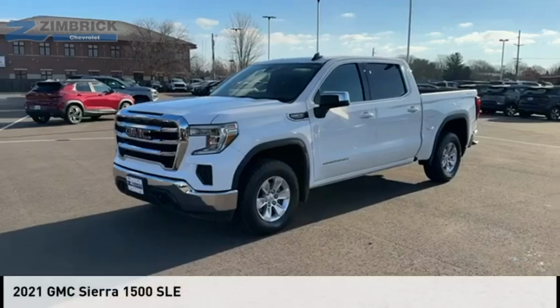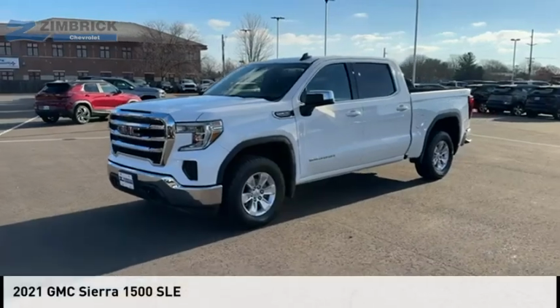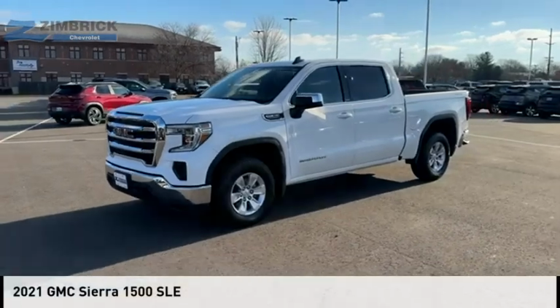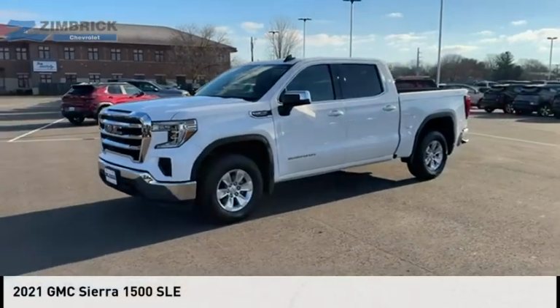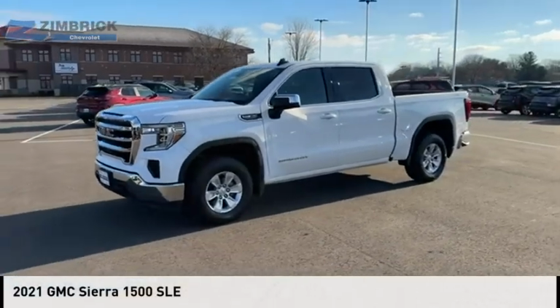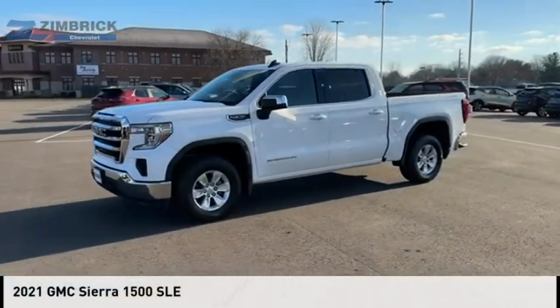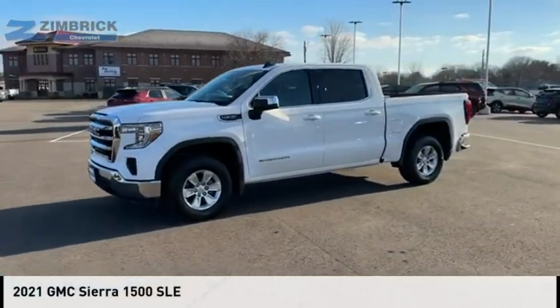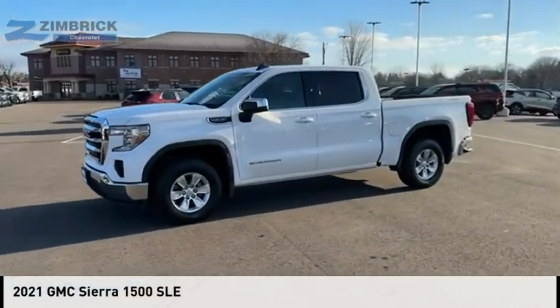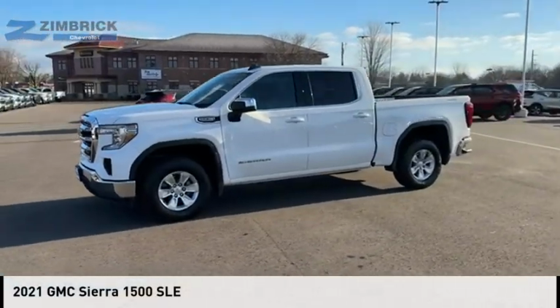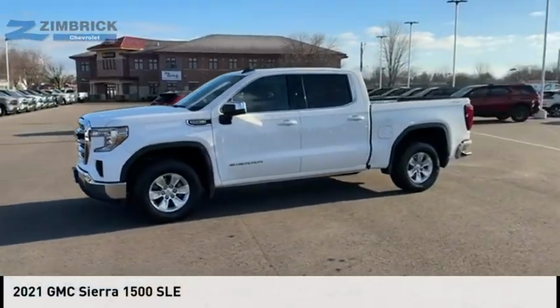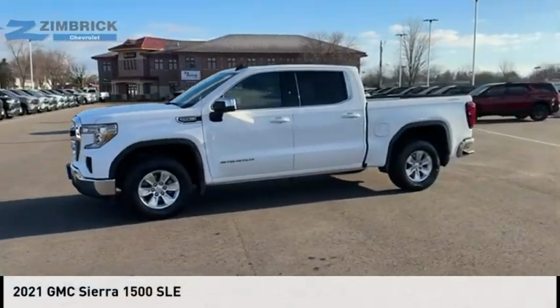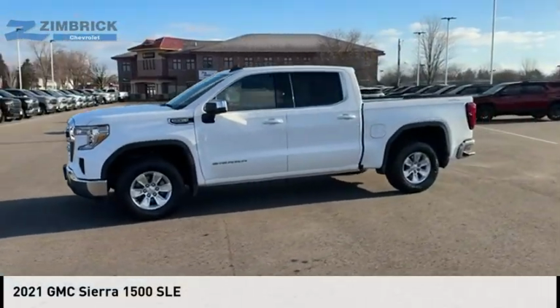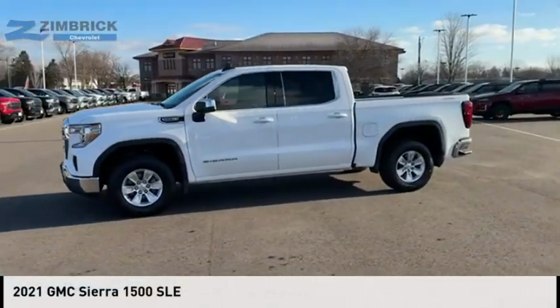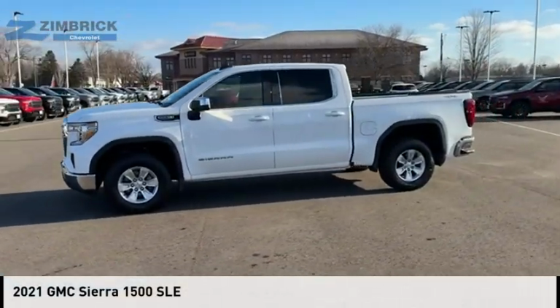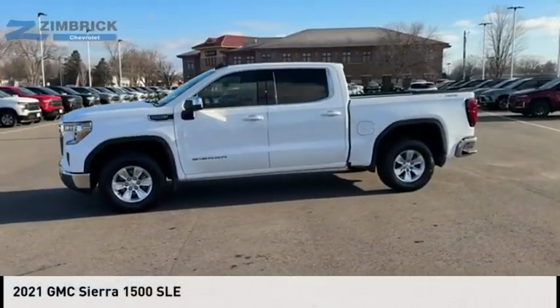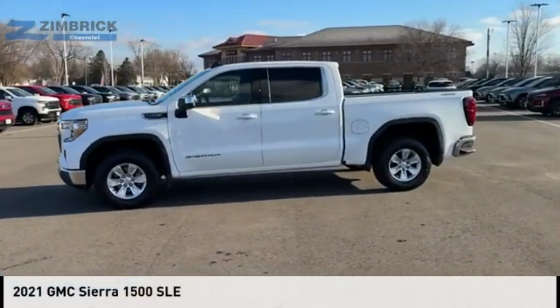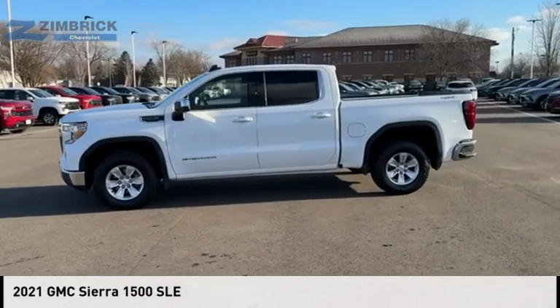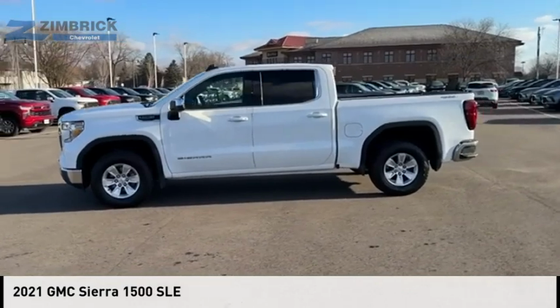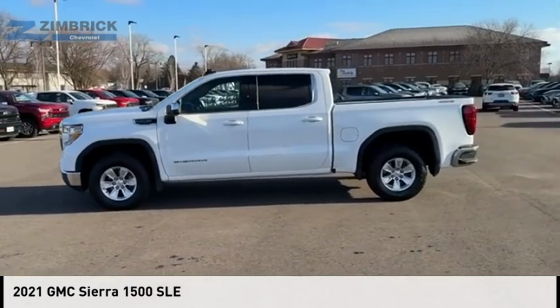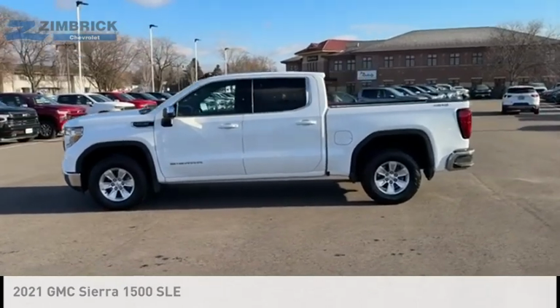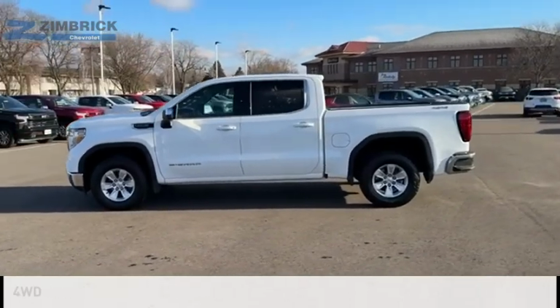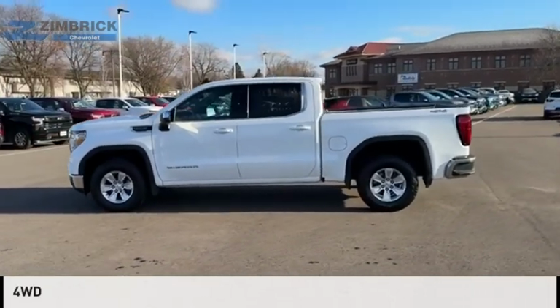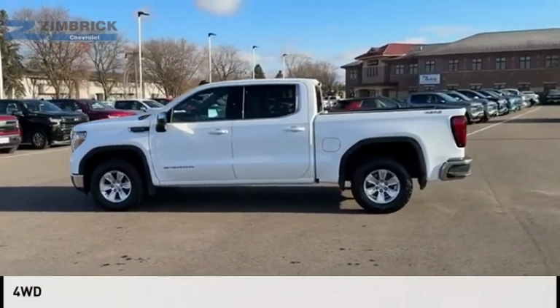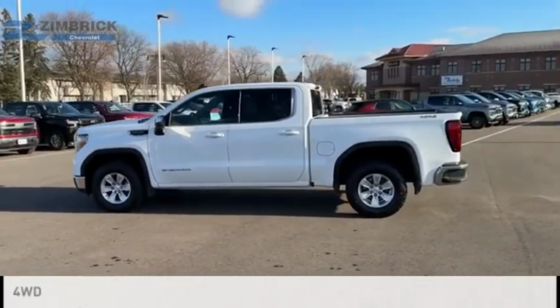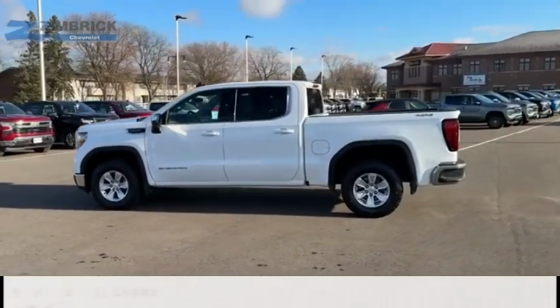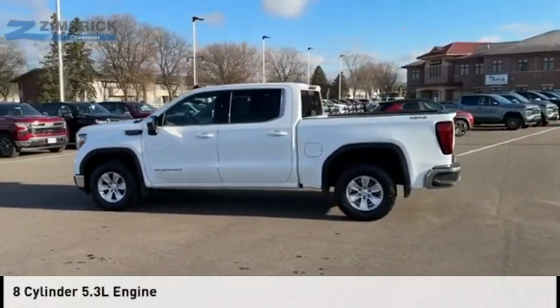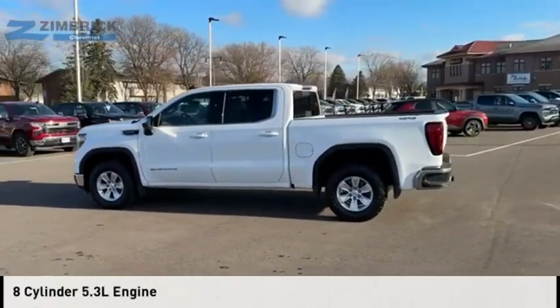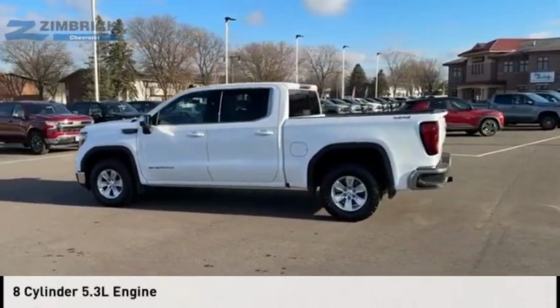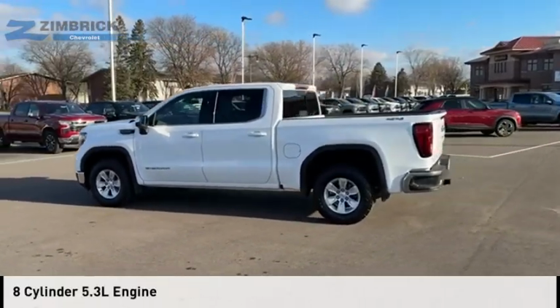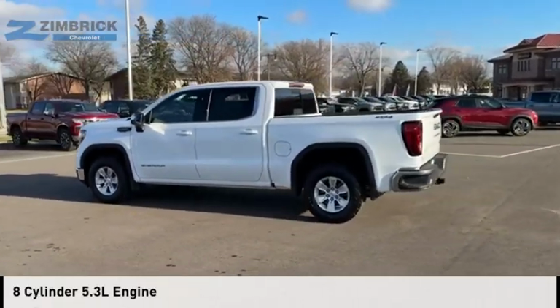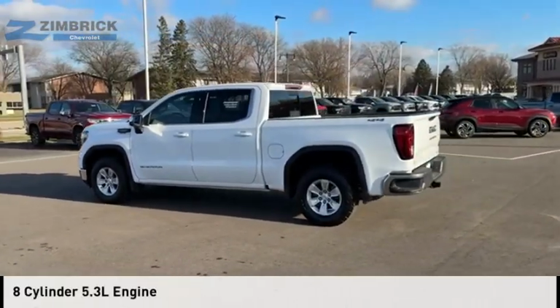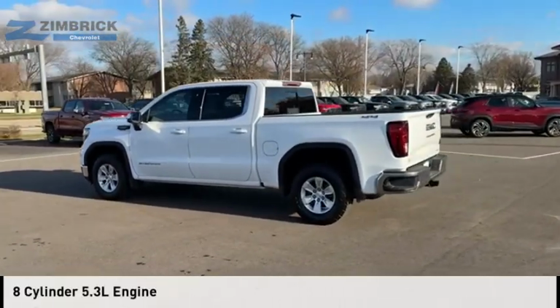You are going to love the 2021 Sierra 1500. This vehicle is powered by a four-wheel drive, eight-cylinder, 5.3-liter engine.